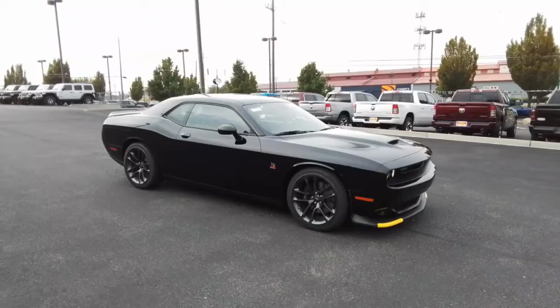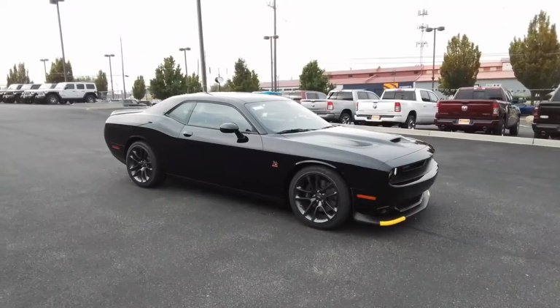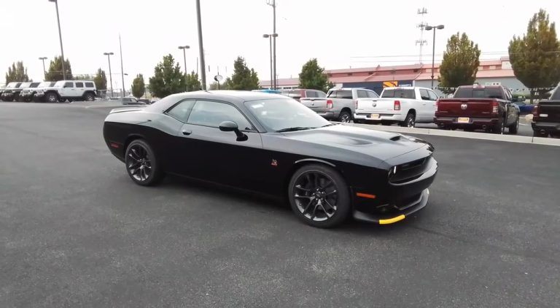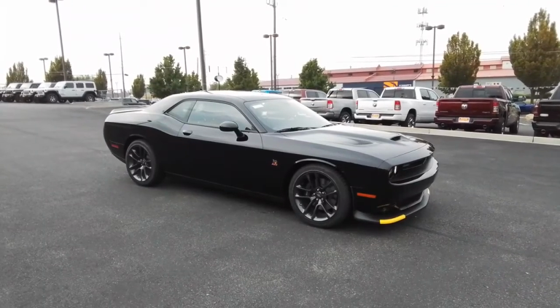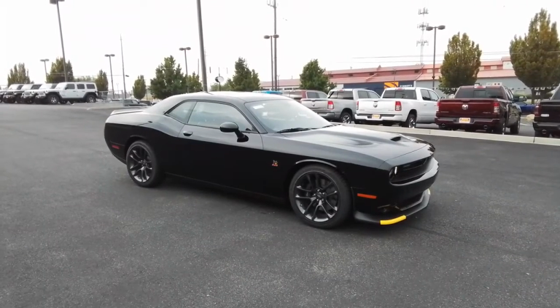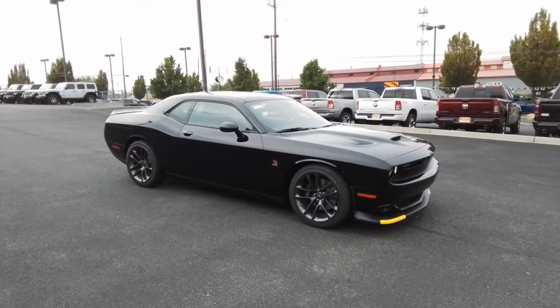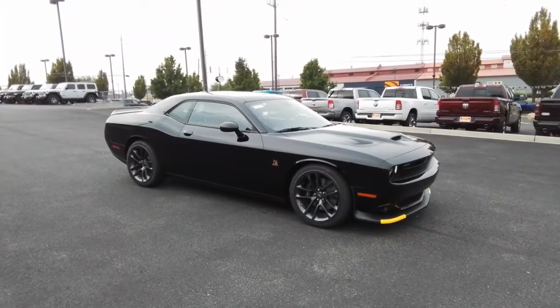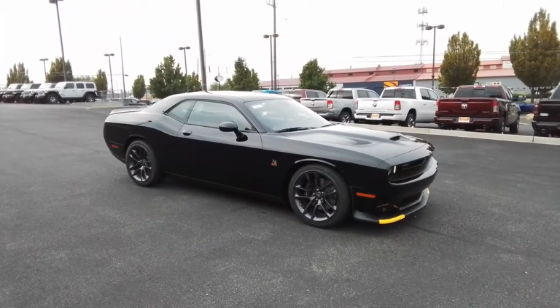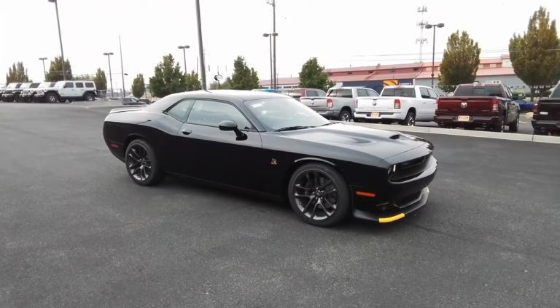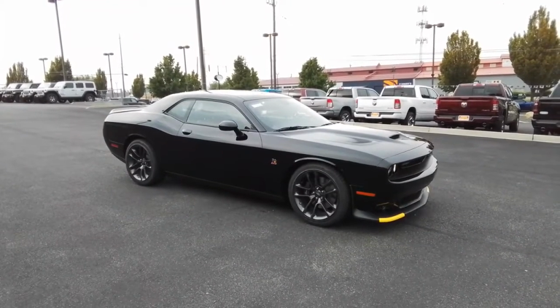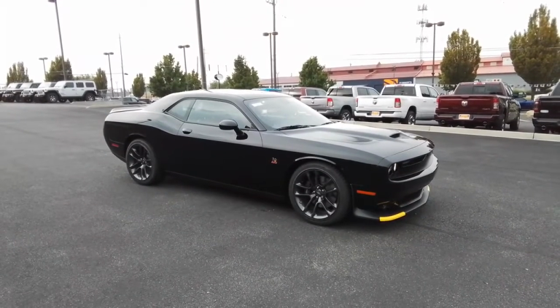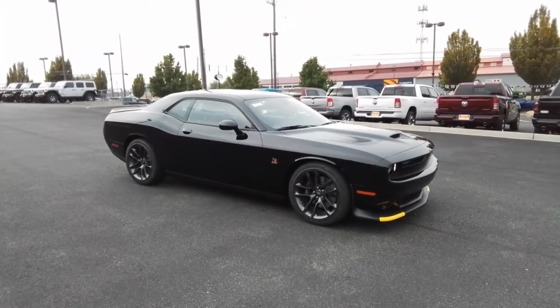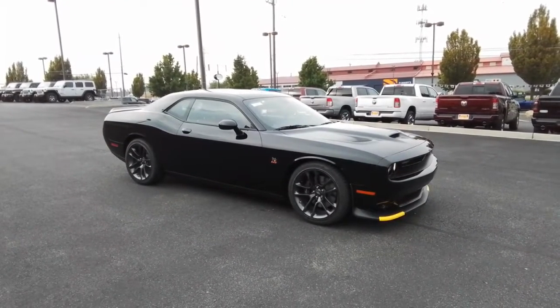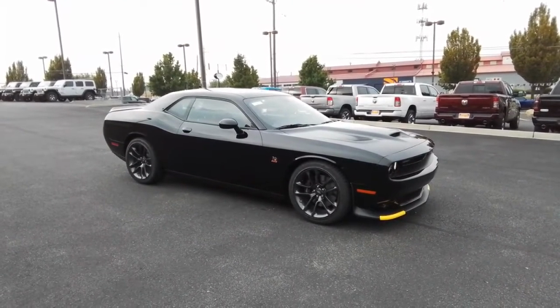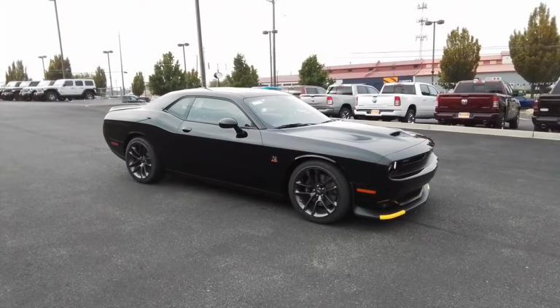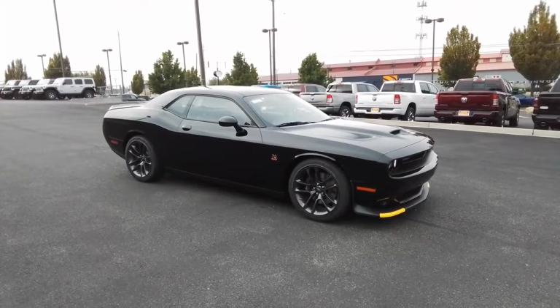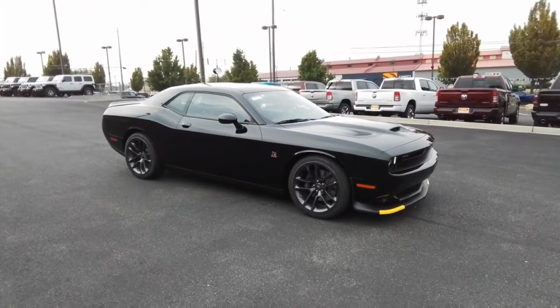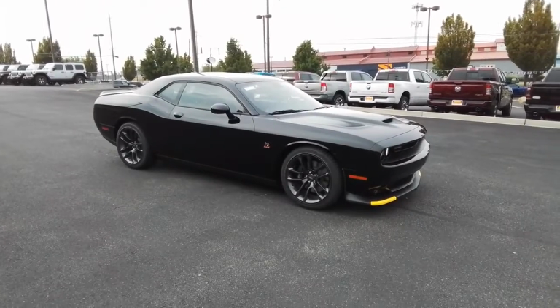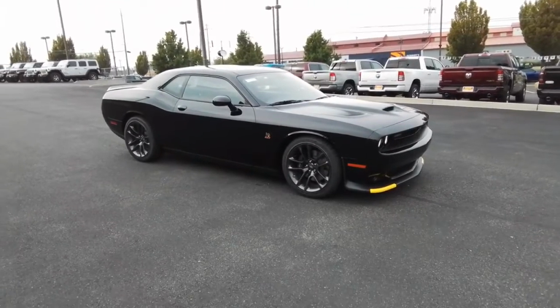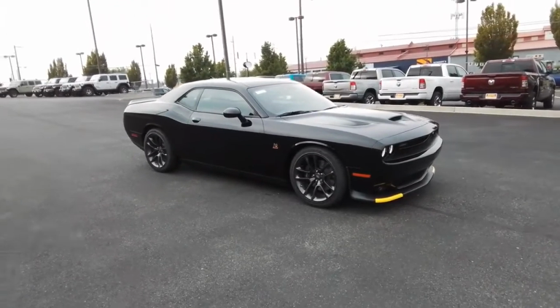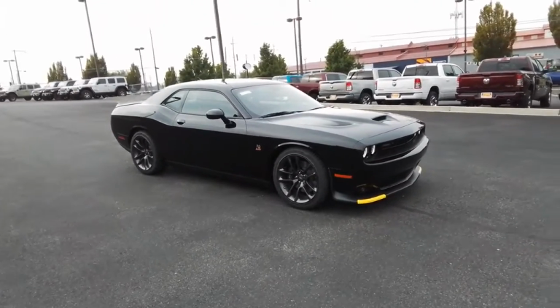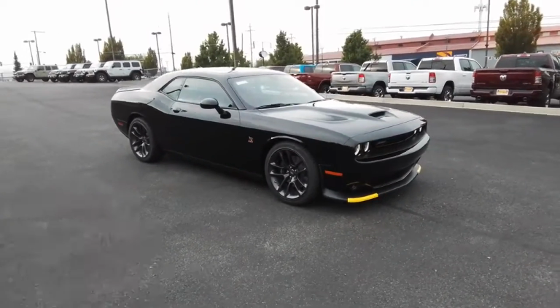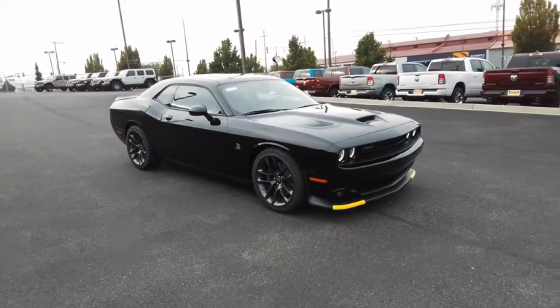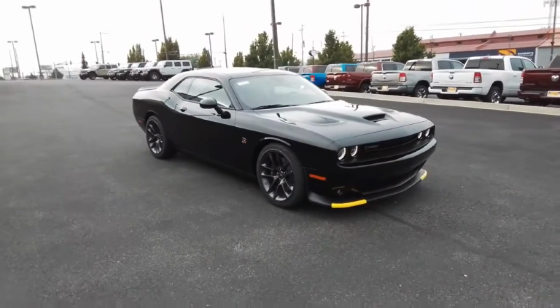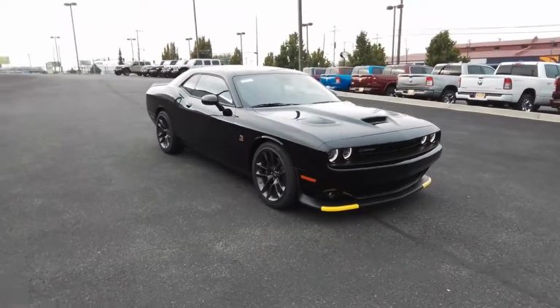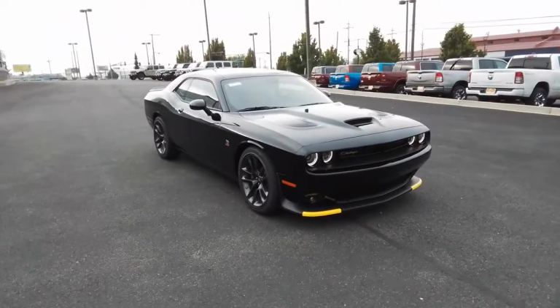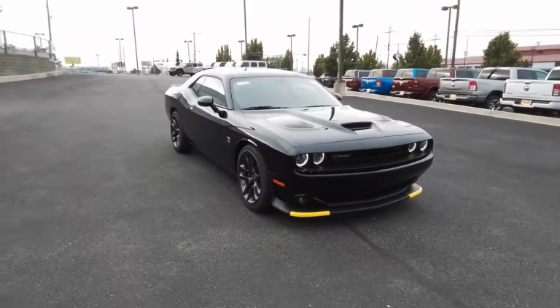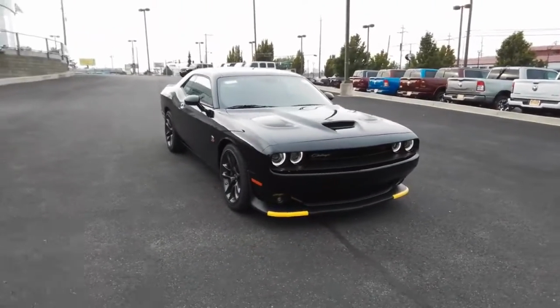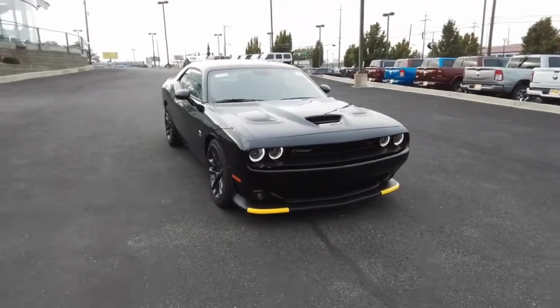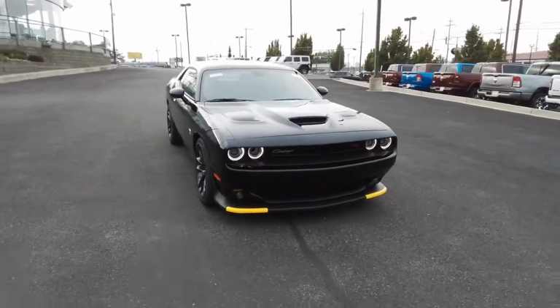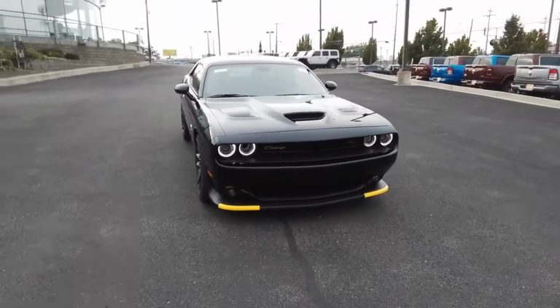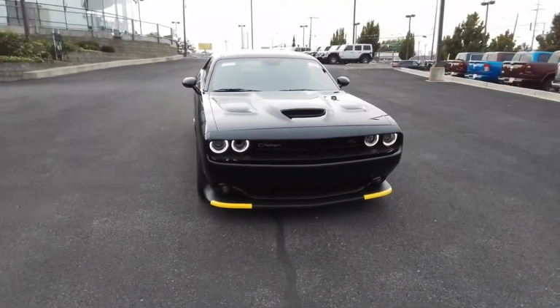Enjoy the view of this 2022 Dodge Challenger. The Dodge Challenger, the monstrously powerful, unapologetically comfortable driver-focused muscle car that positions you to lead the pack.